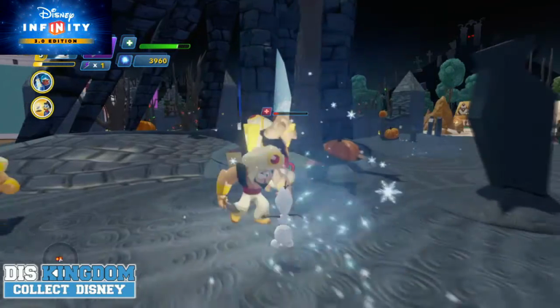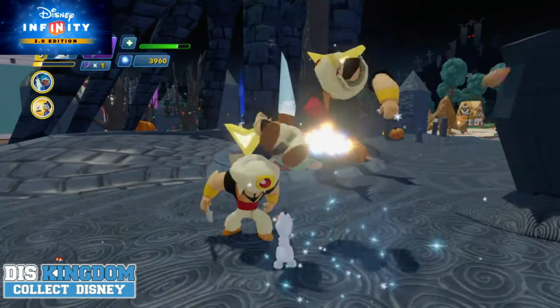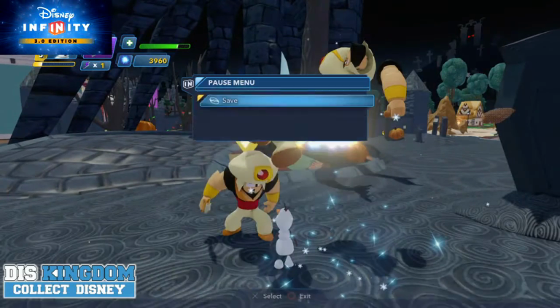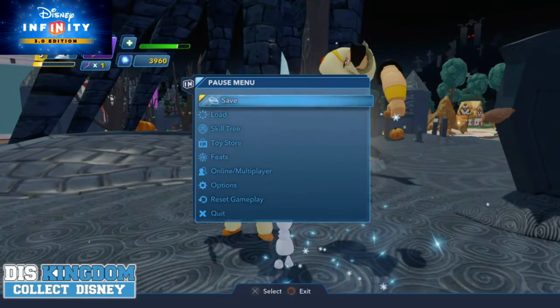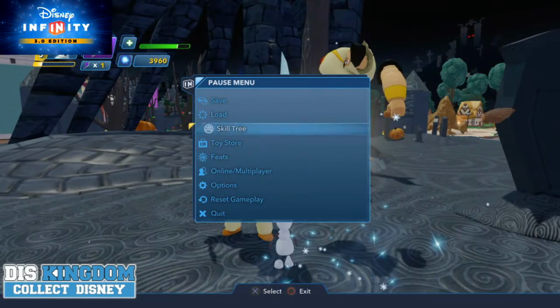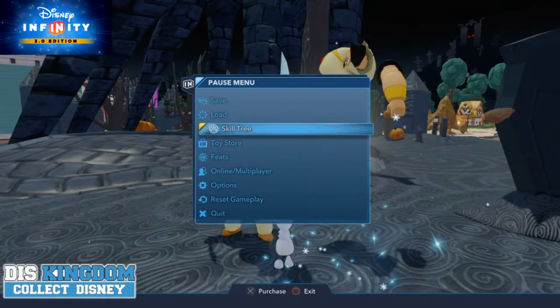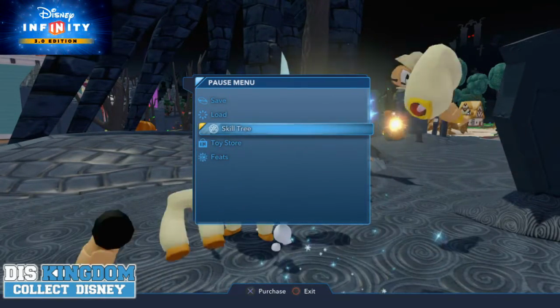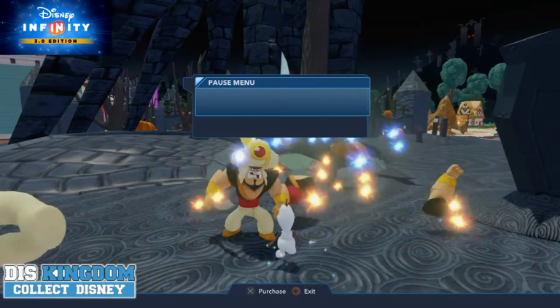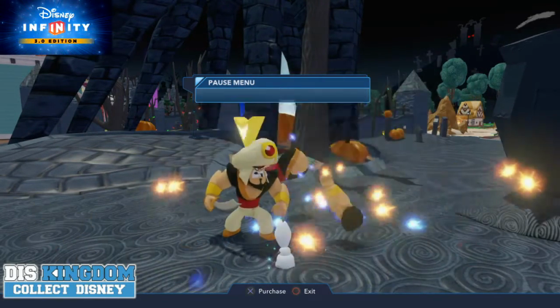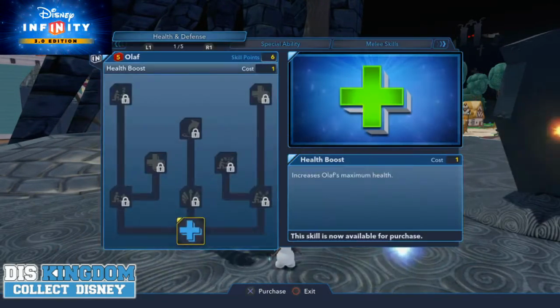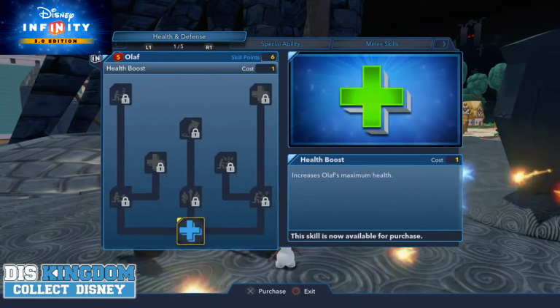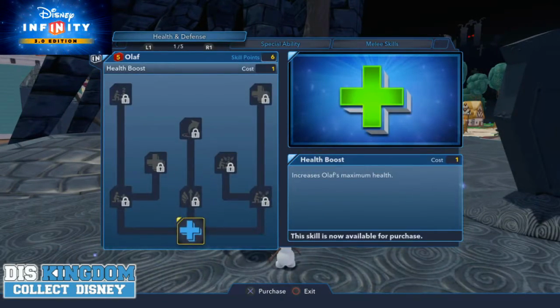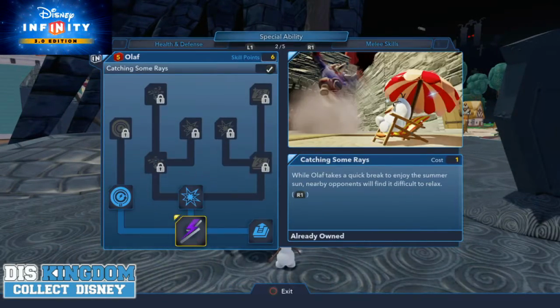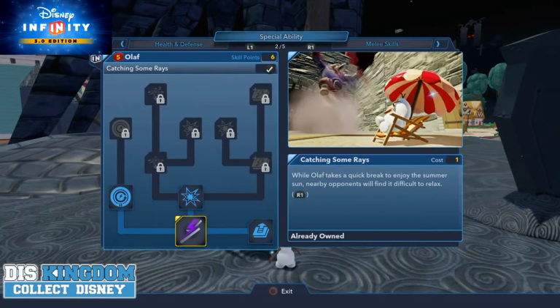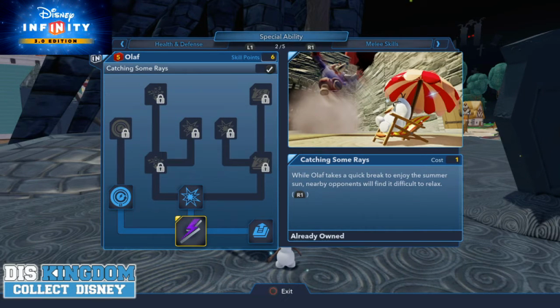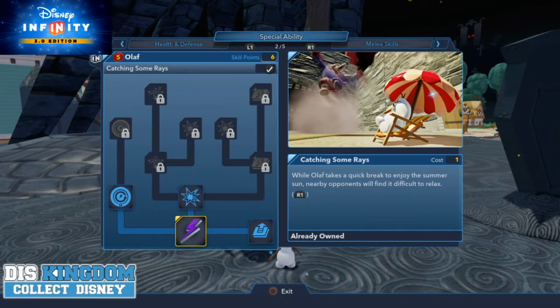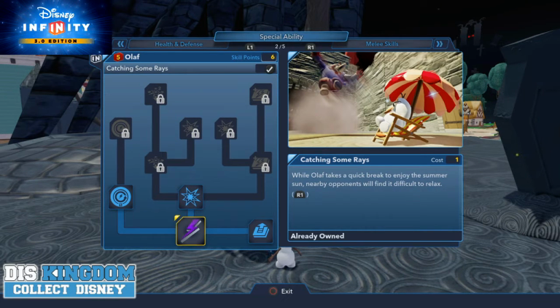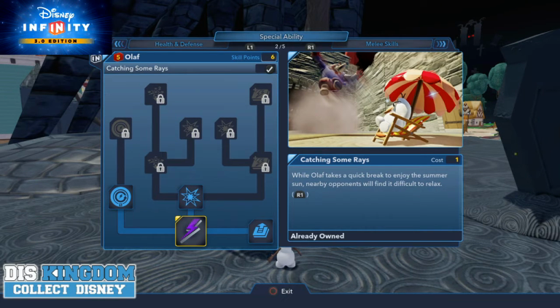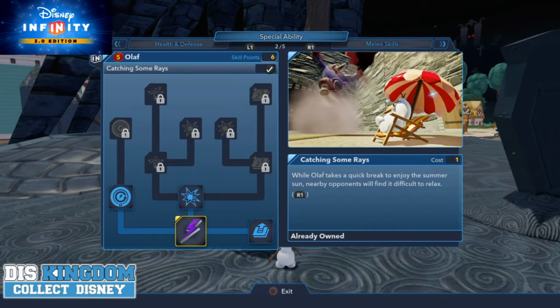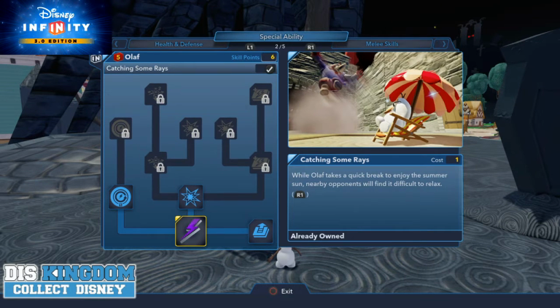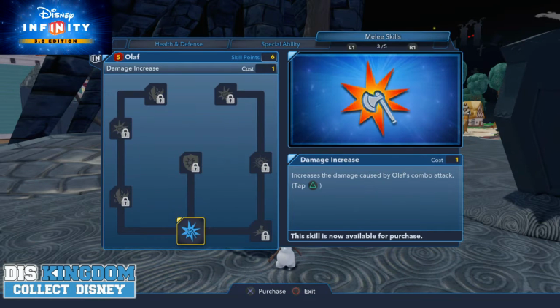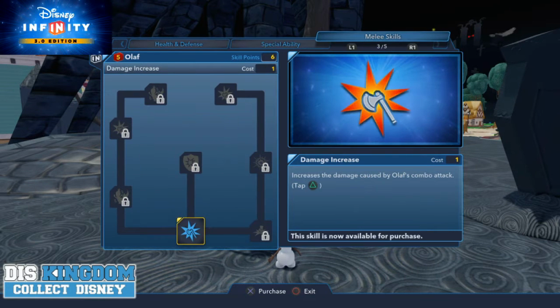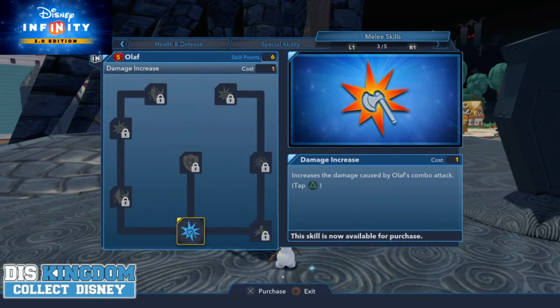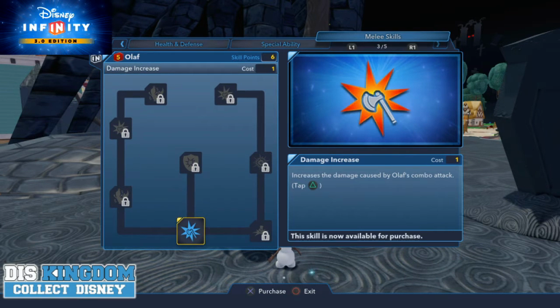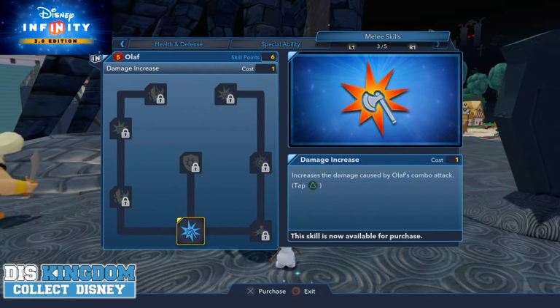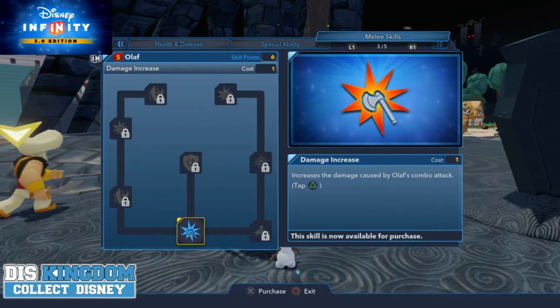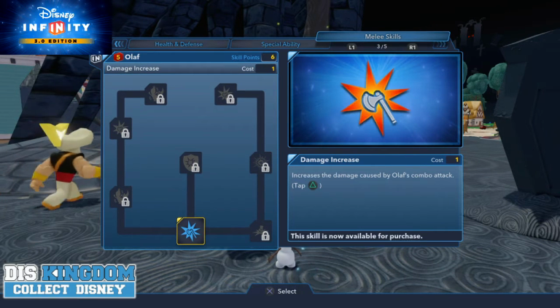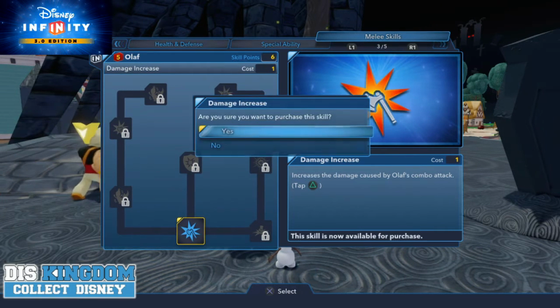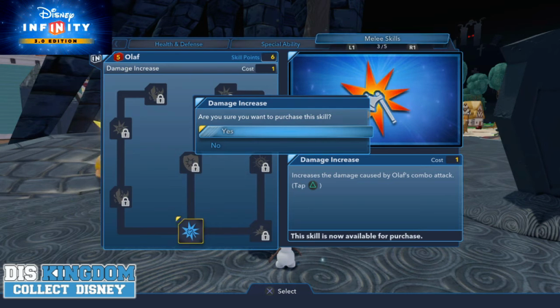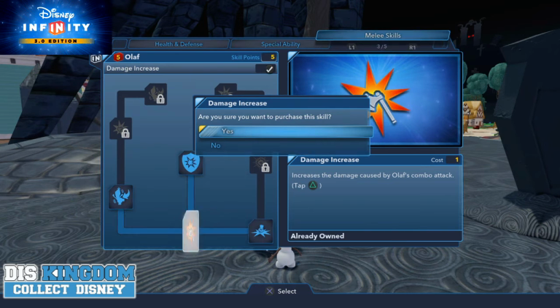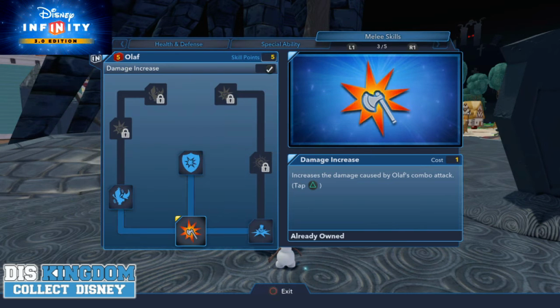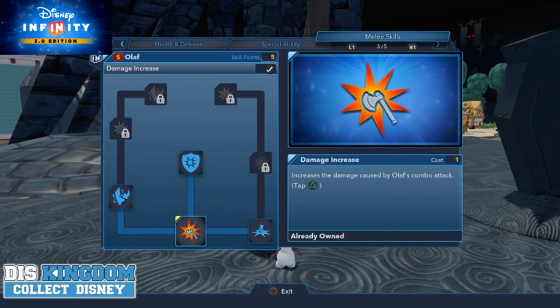Hold on, let's just have a look at his skill trait. I don't think I've got him levelled up. Let's give him... oh, he's already got his special move. Increase his damage. We'll do that.